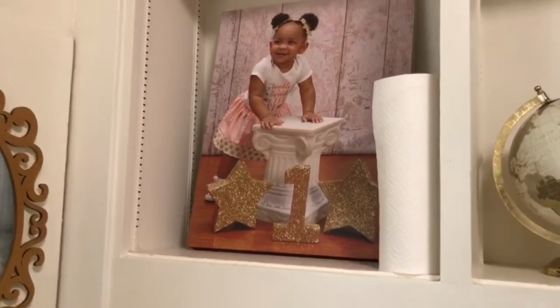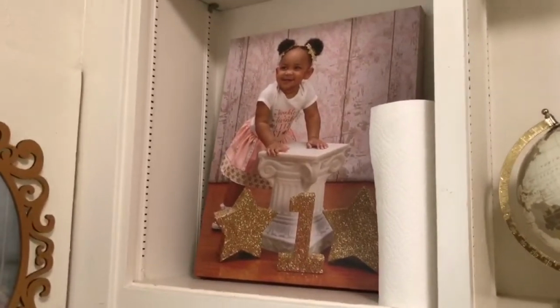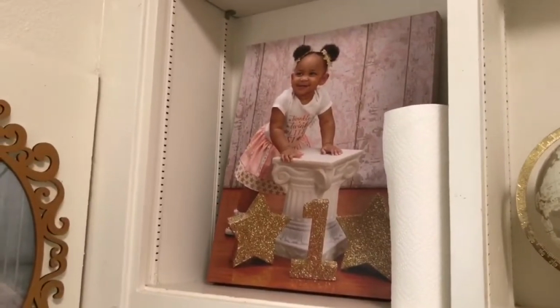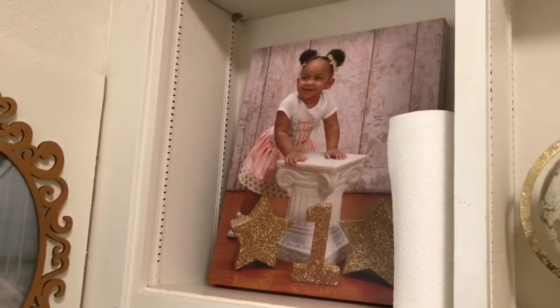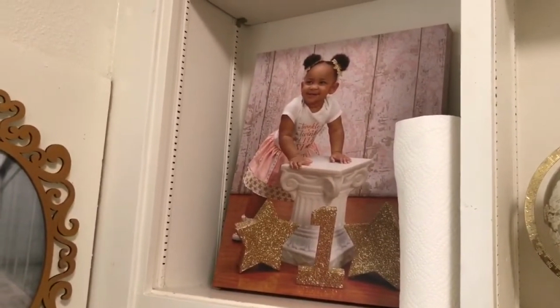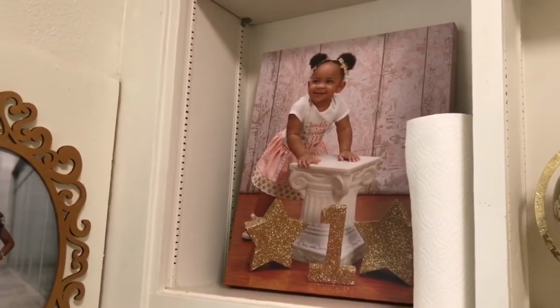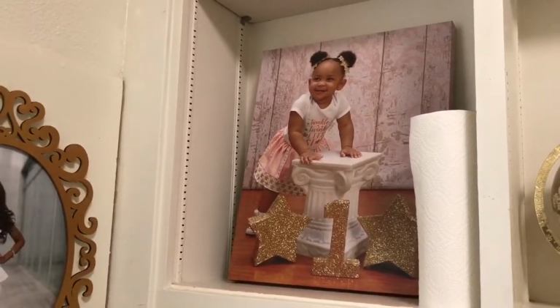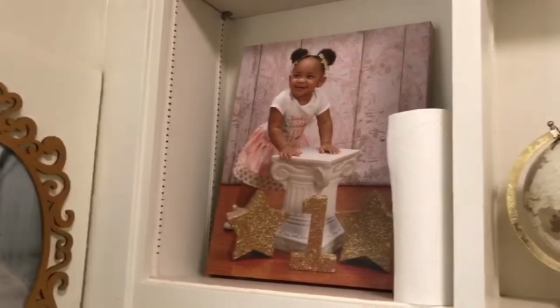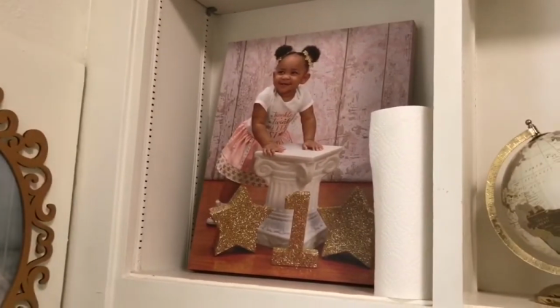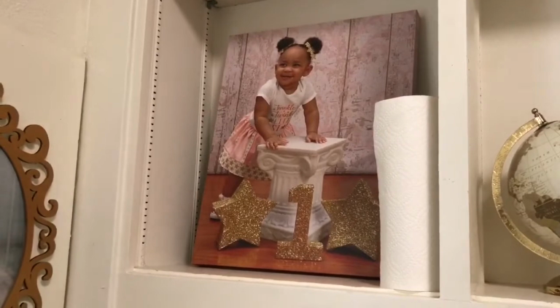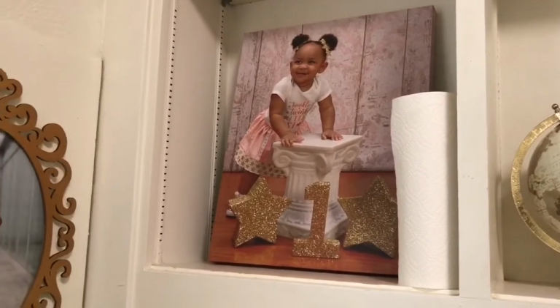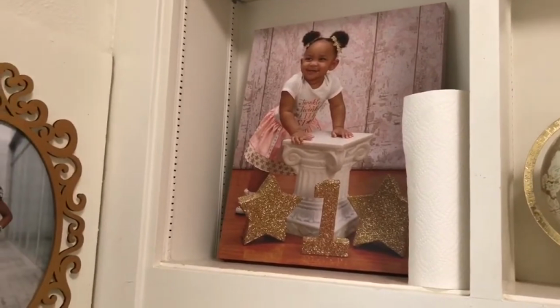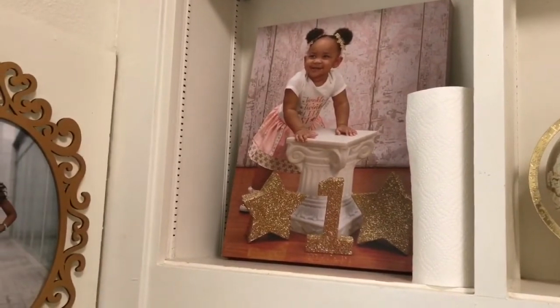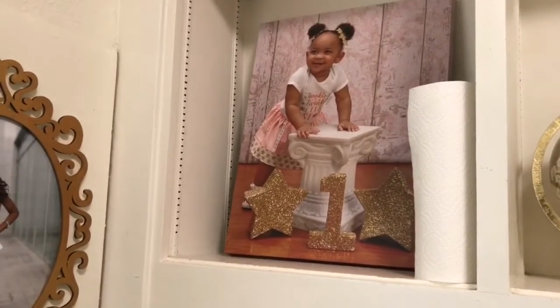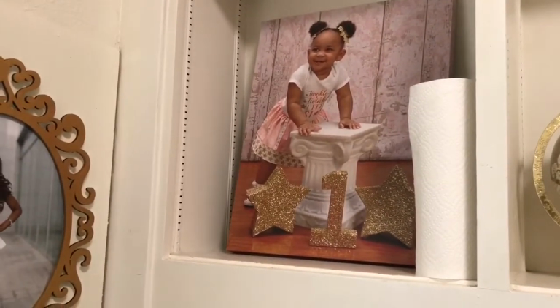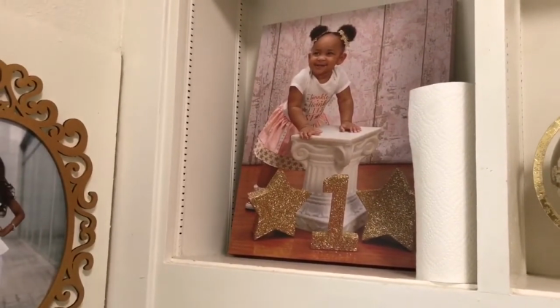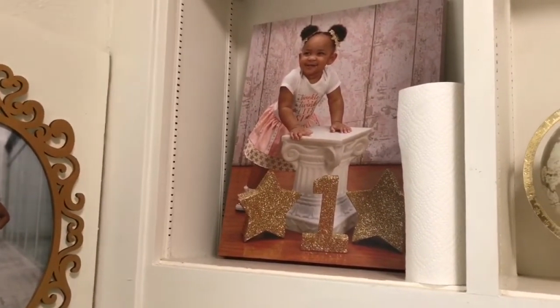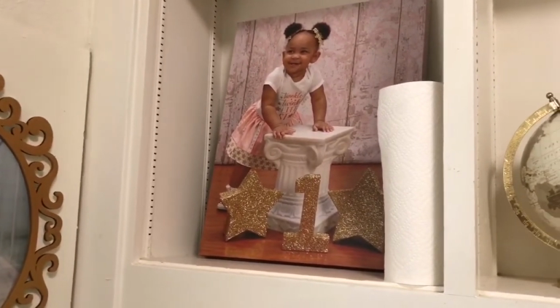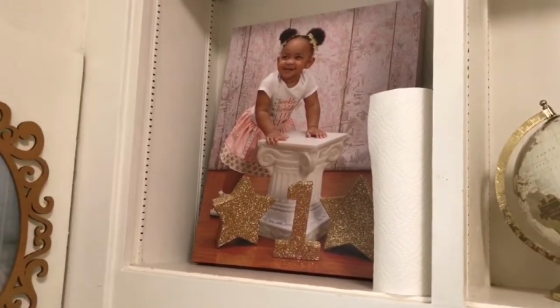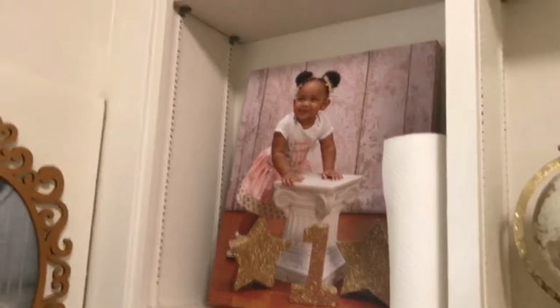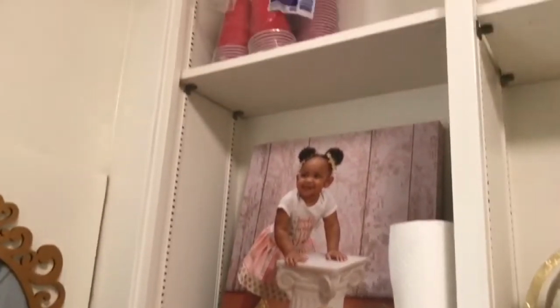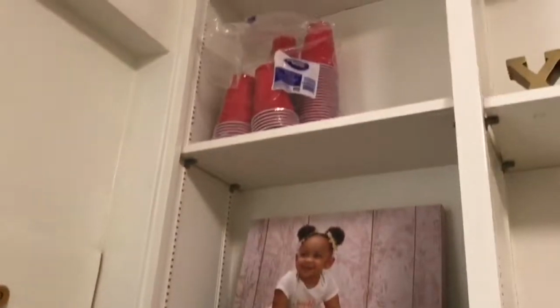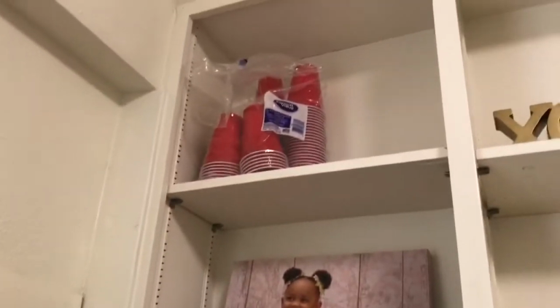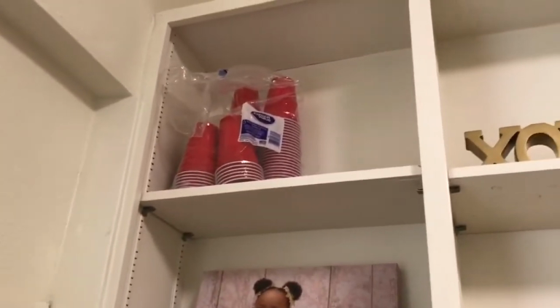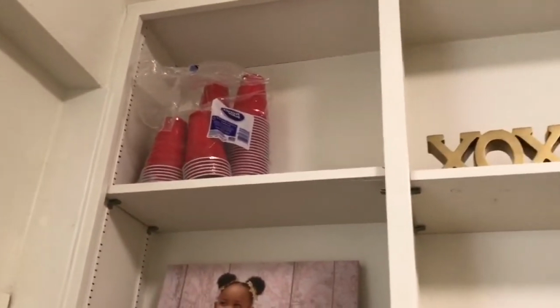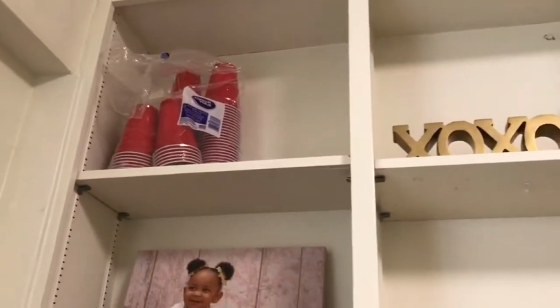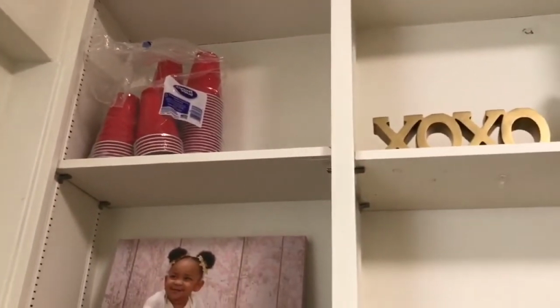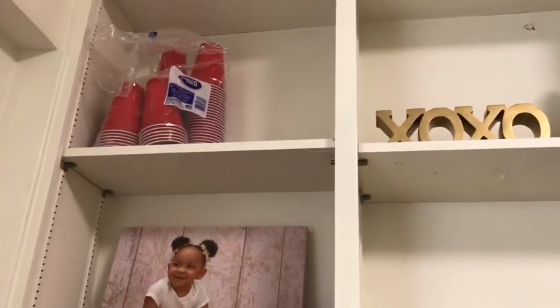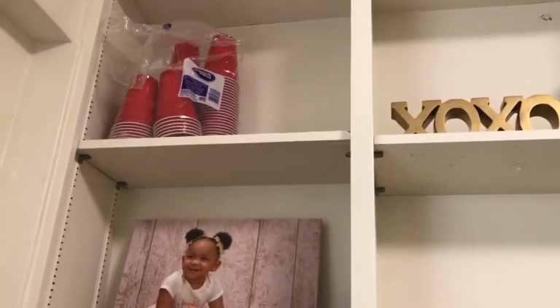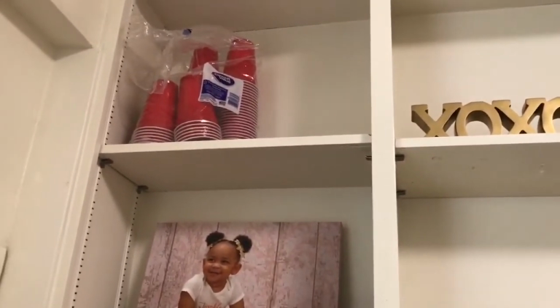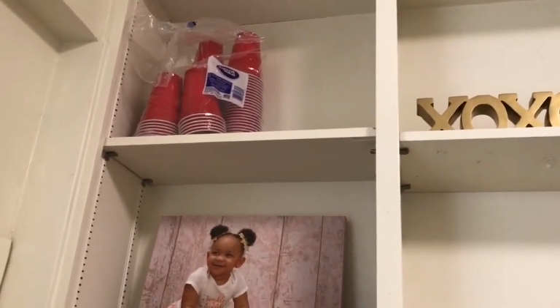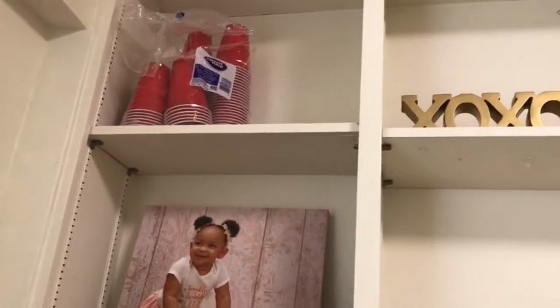This is just a canvas of Kaylee that I have sitting — it is so big y'all, like super big in person because that's how much I love my niece. And some paper towels. Above that I just have some solo red cups for extra storage space.